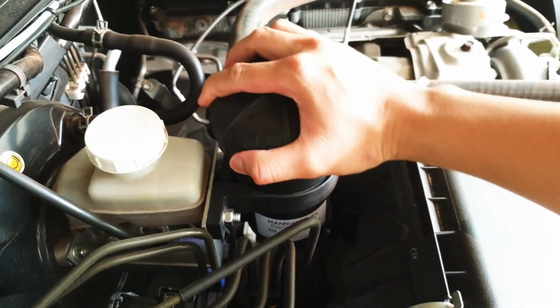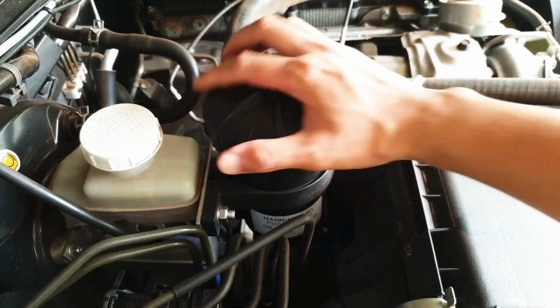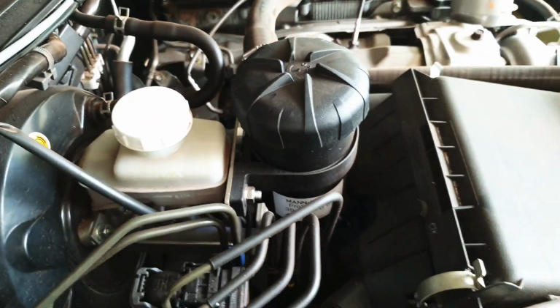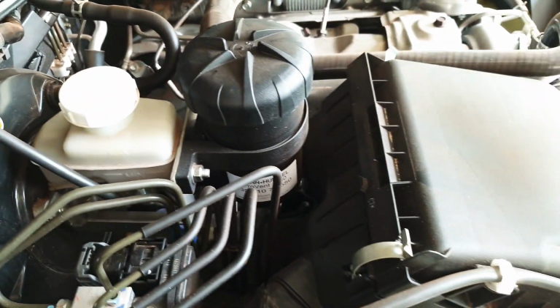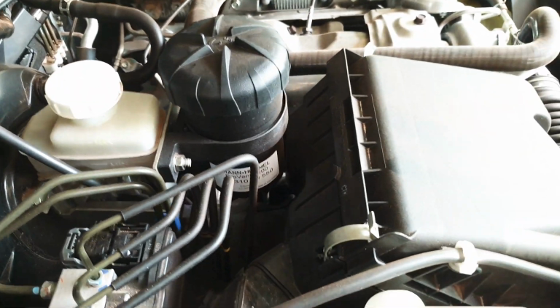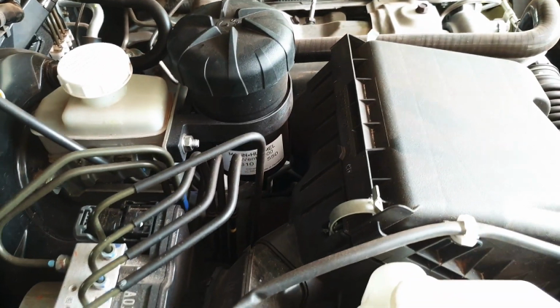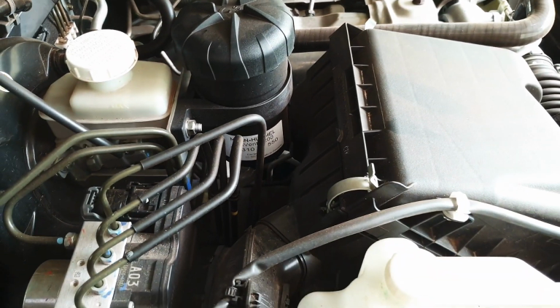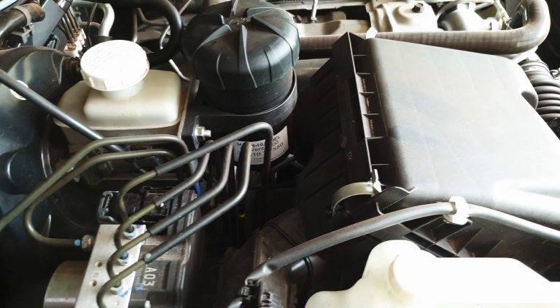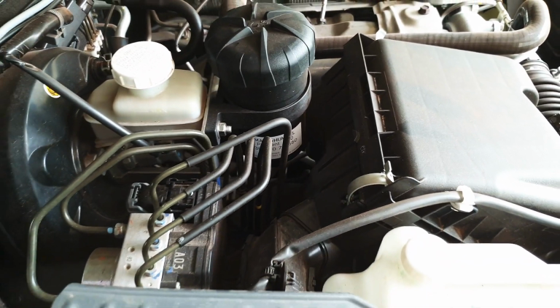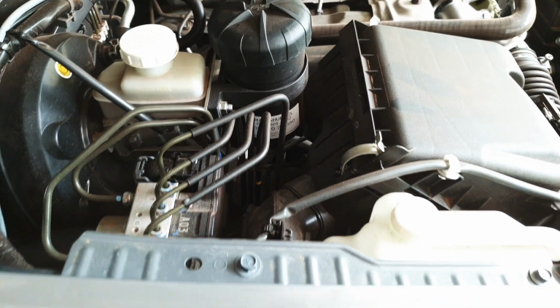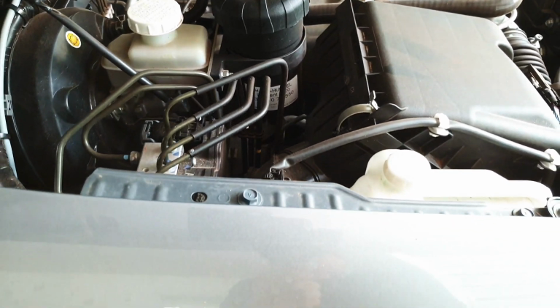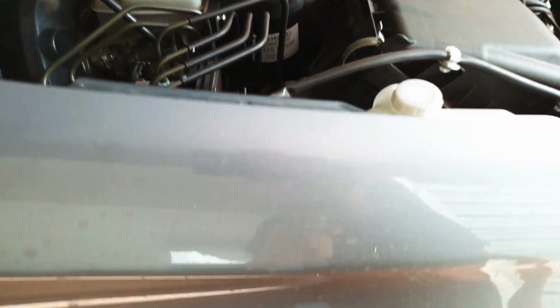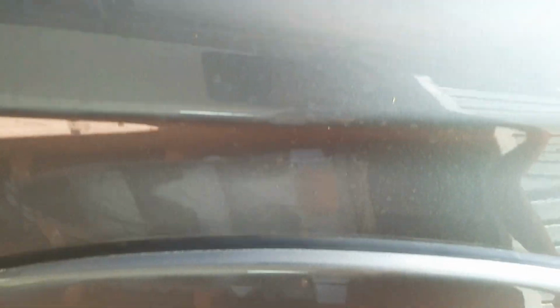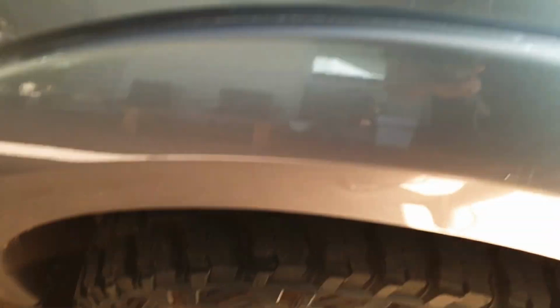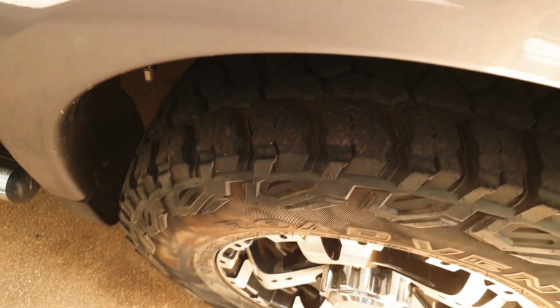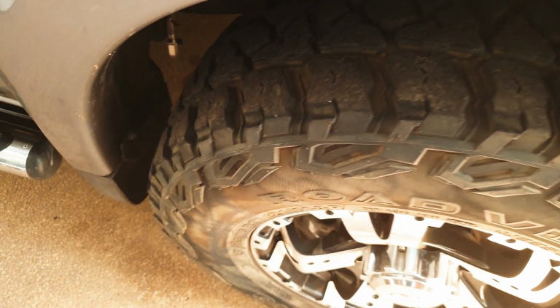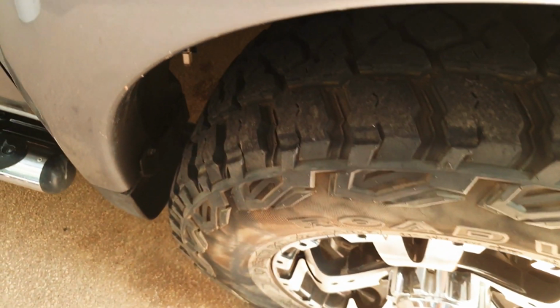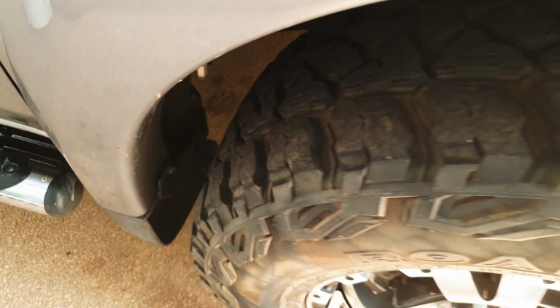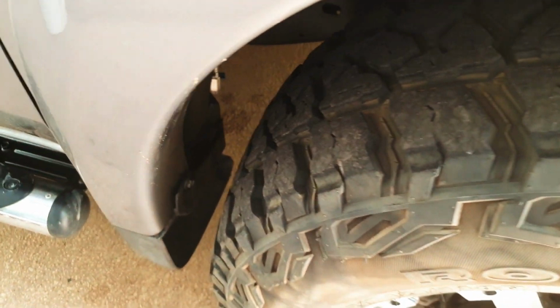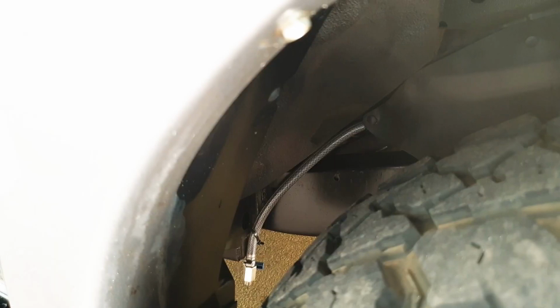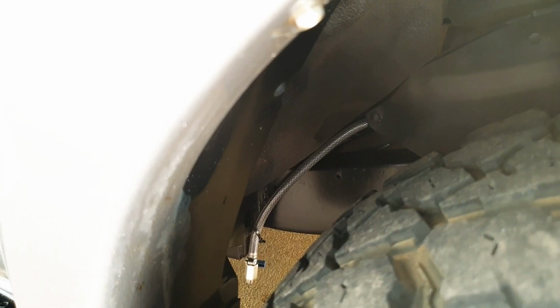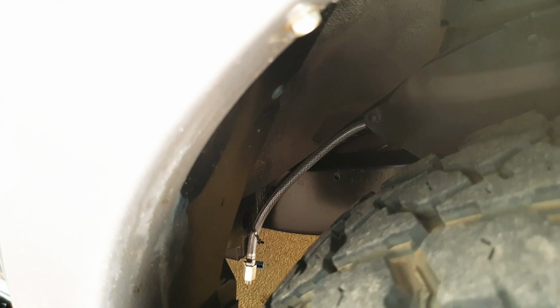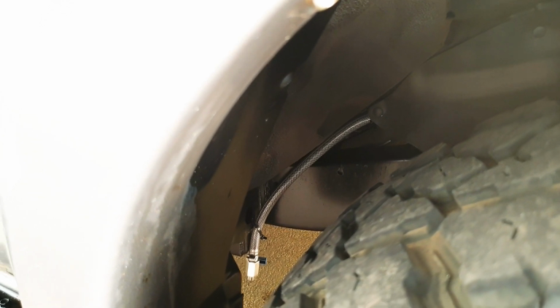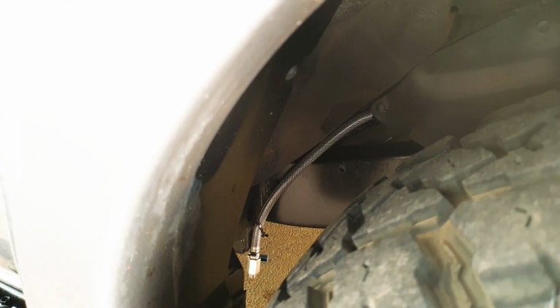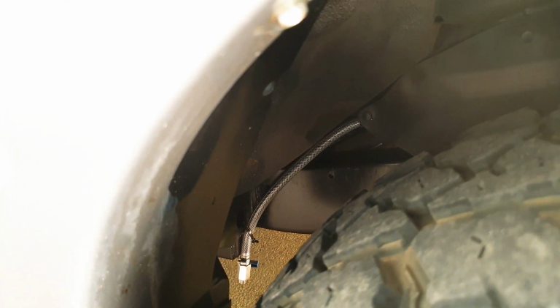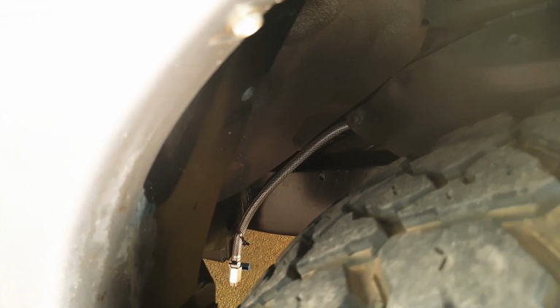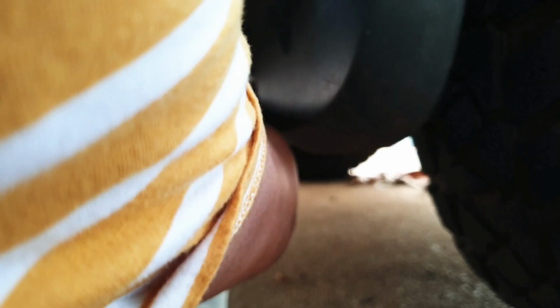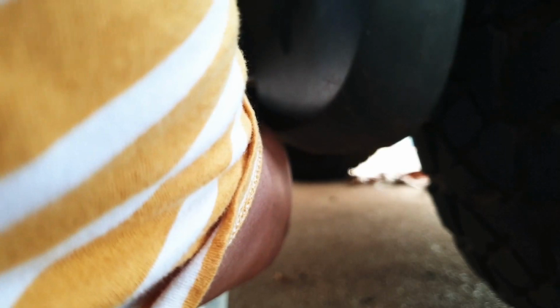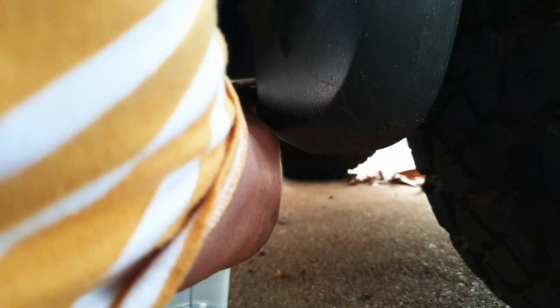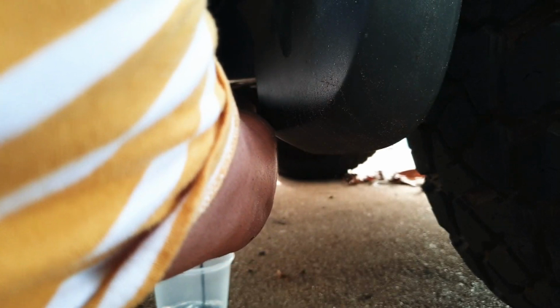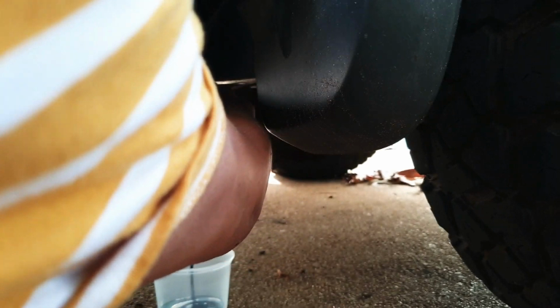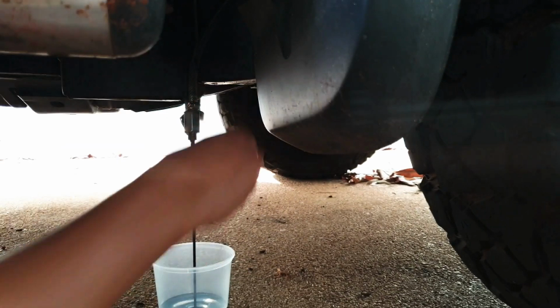I've attached the draining hose just below it. I run down the hose below the engine and zip tie it to the body frame. Let's start draining it and let's see how much oil we collect.